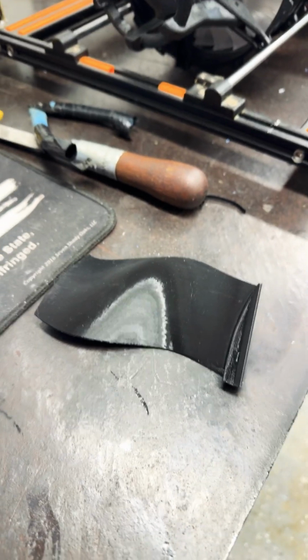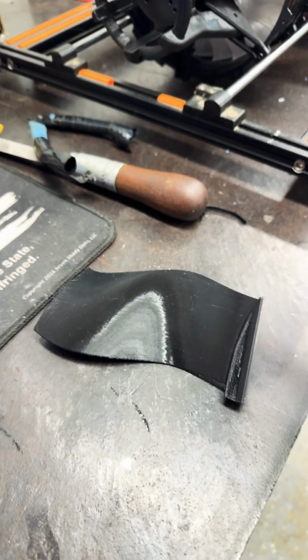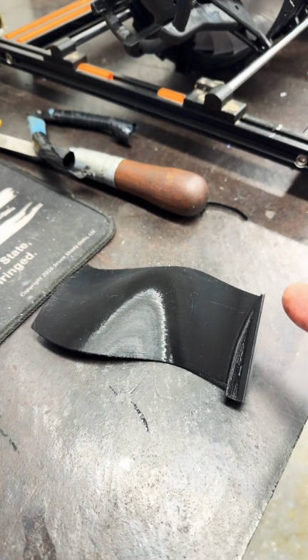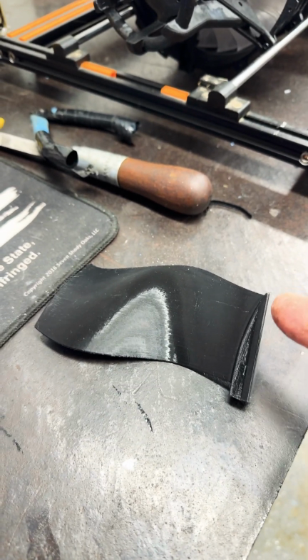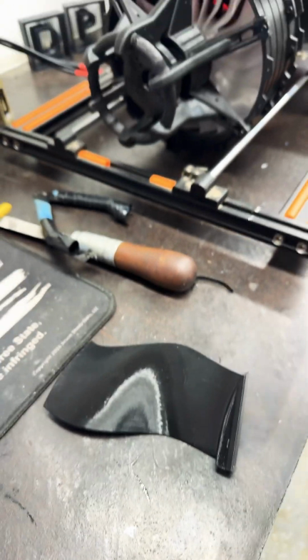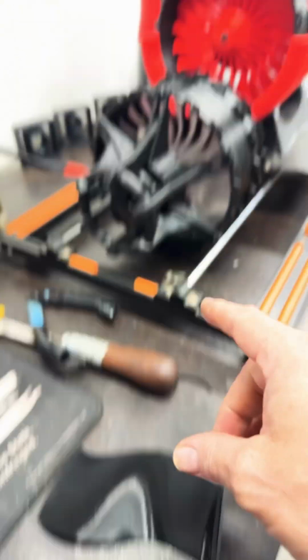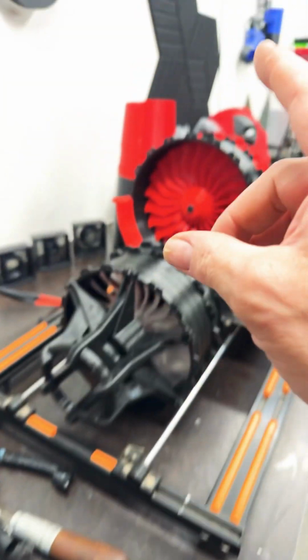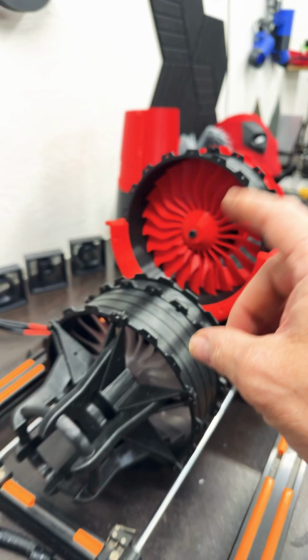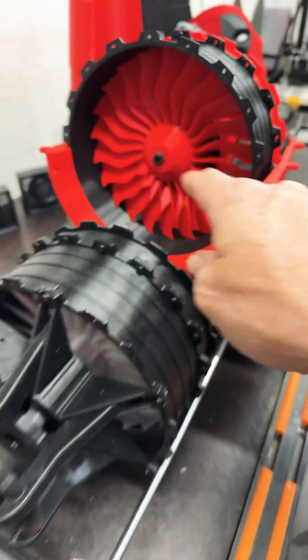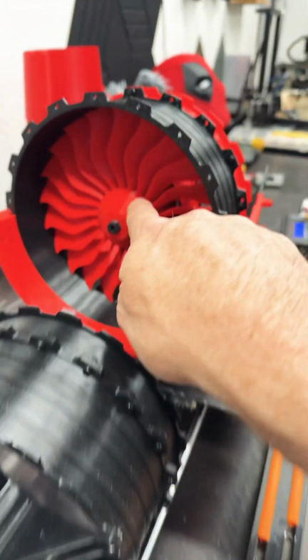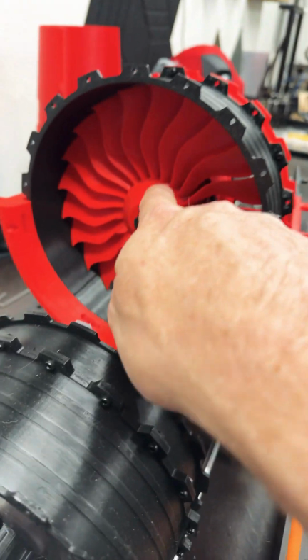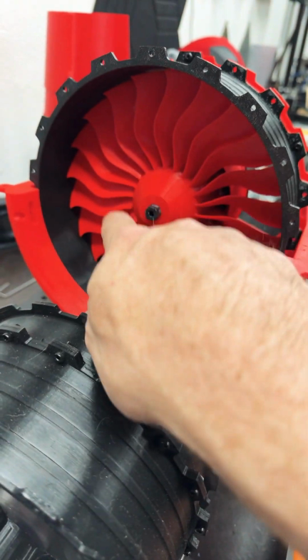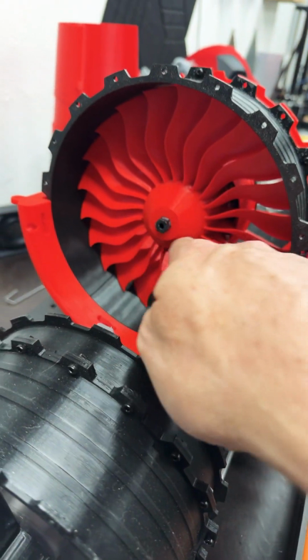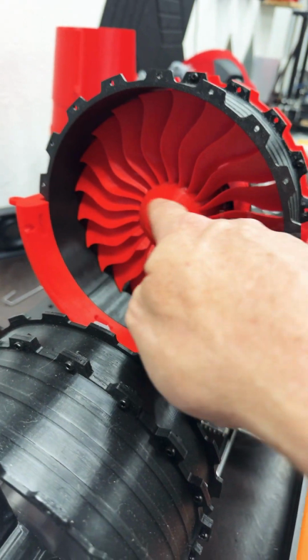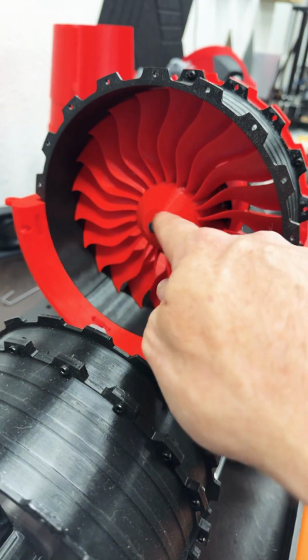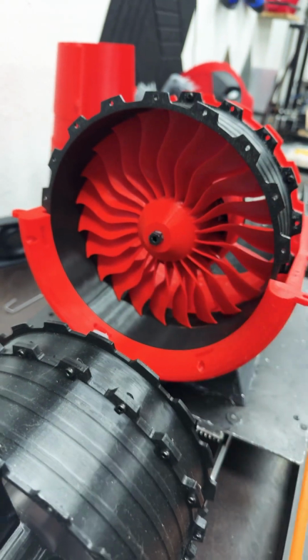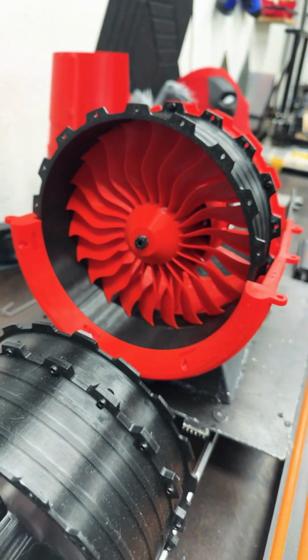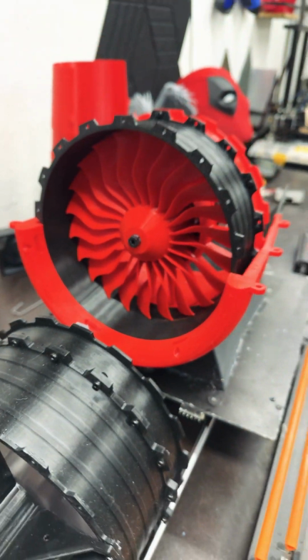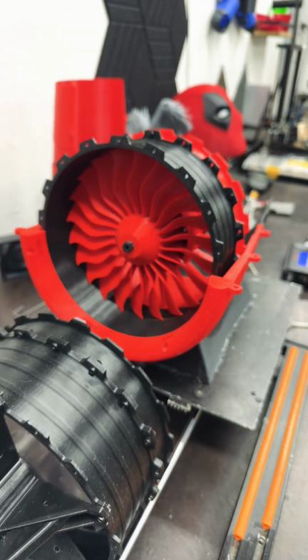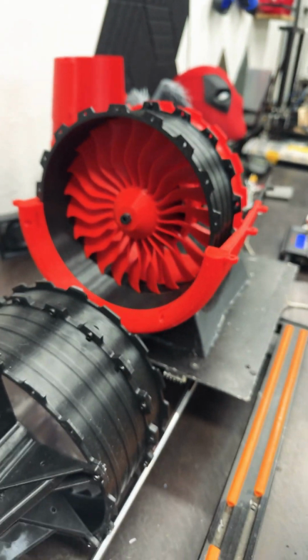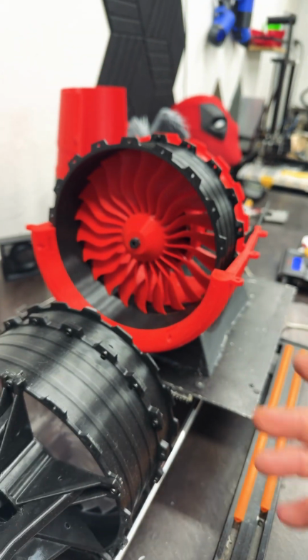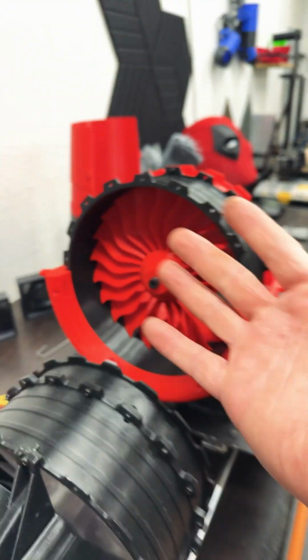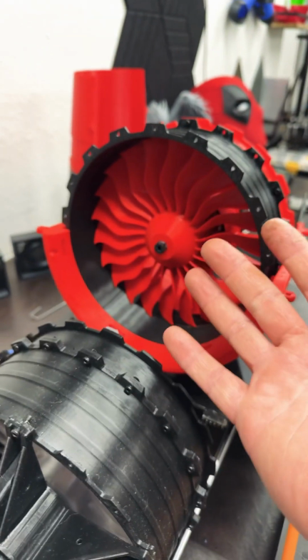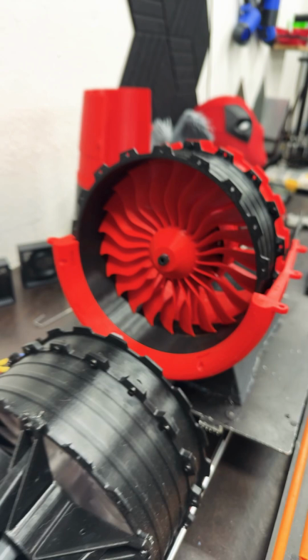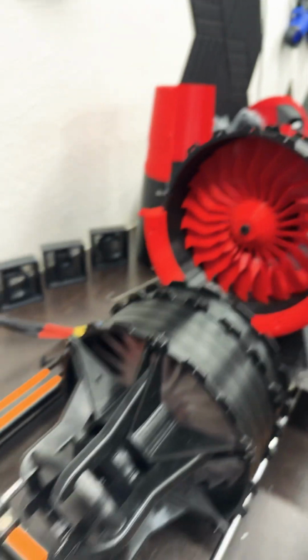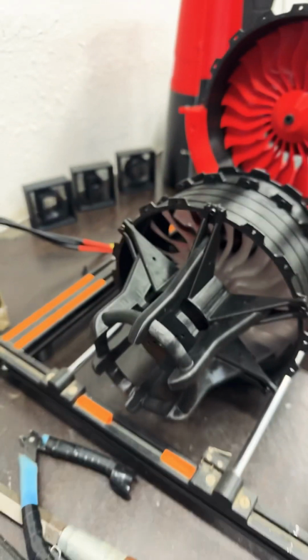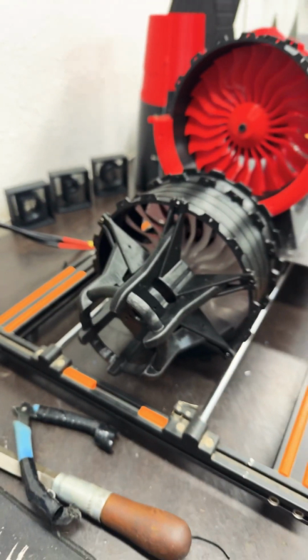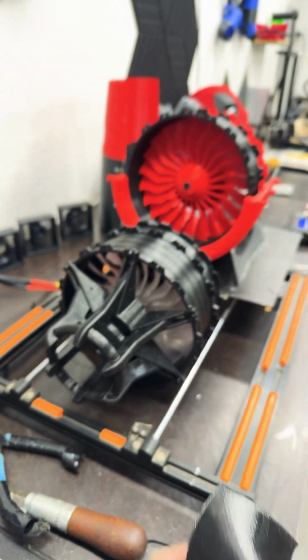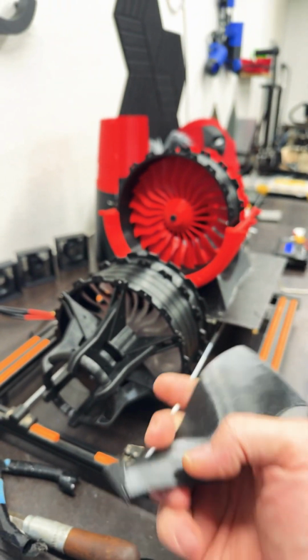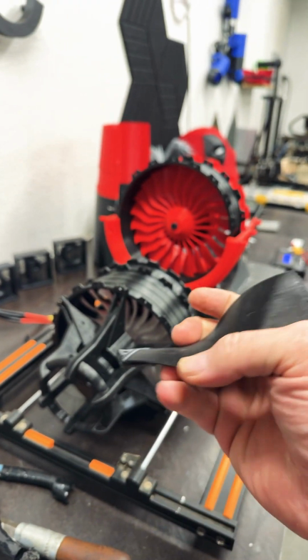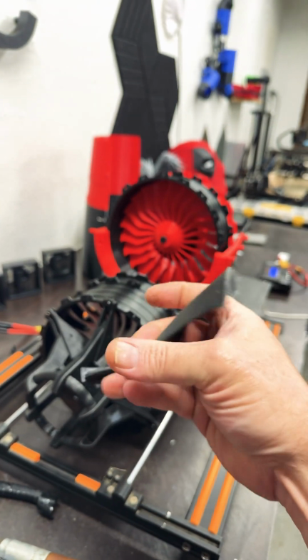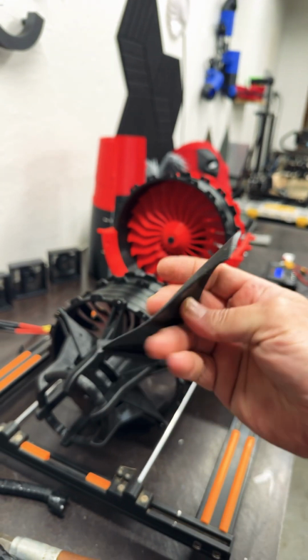Almost forgot to mention, the hub is being printed right now, which is this little section right here, for those who want to know. And it'll look just like that when it's put together, except it'll be extremely large.